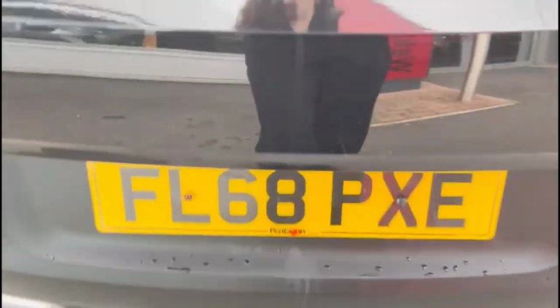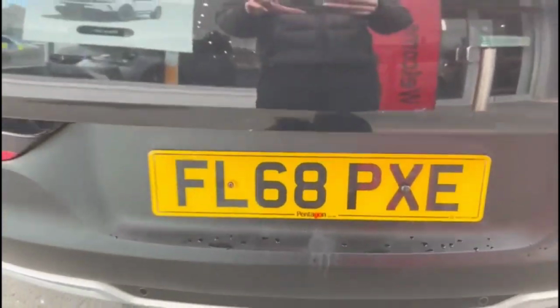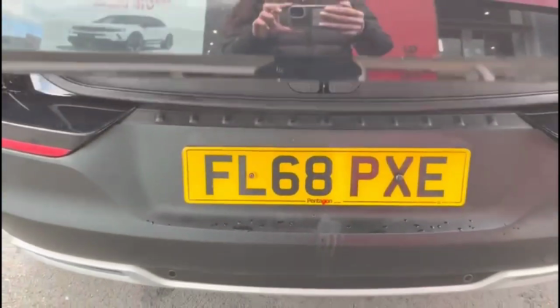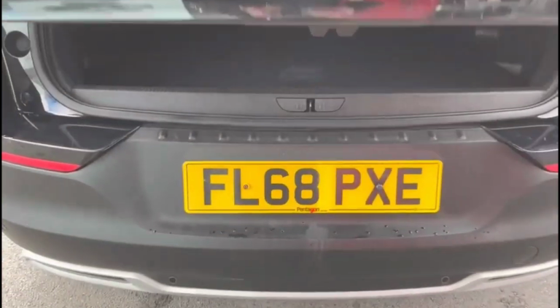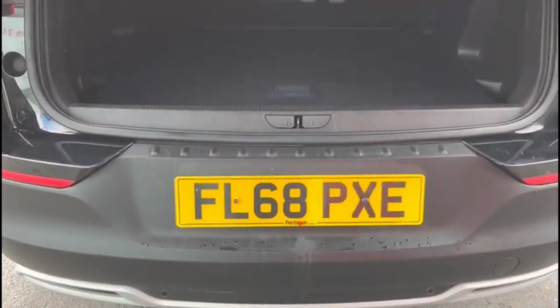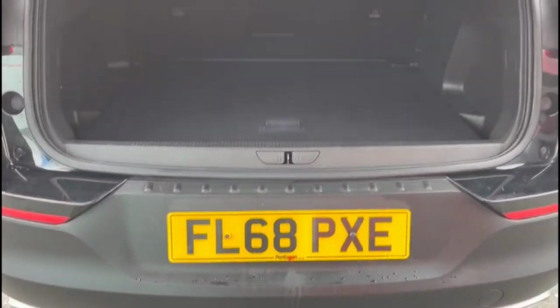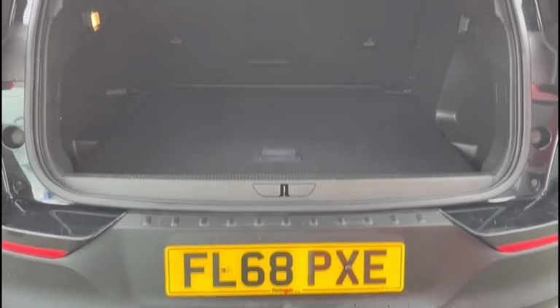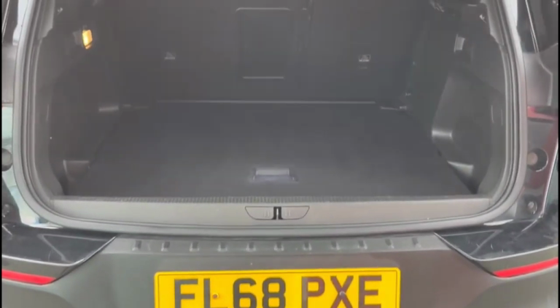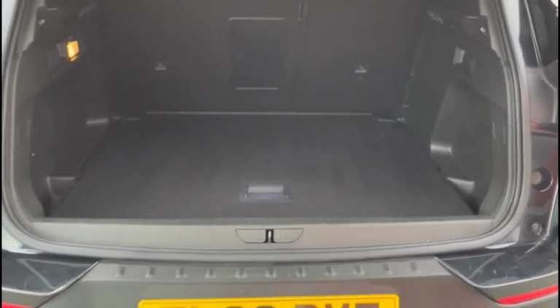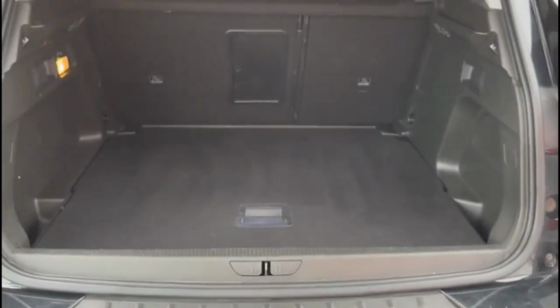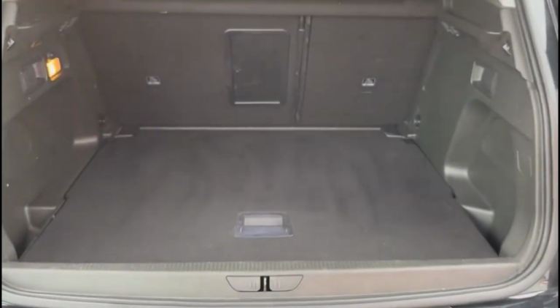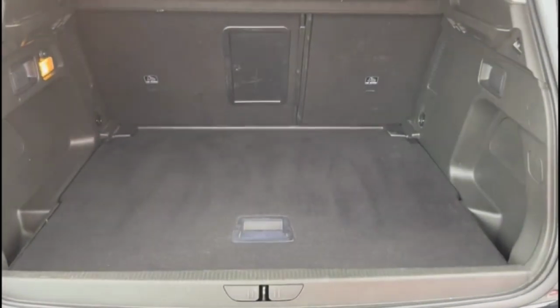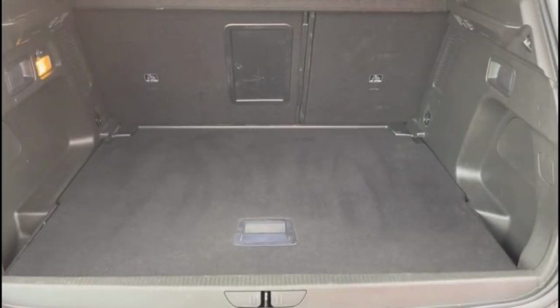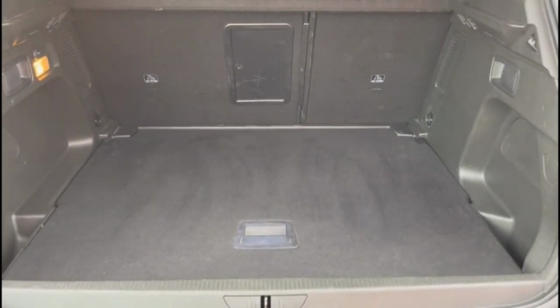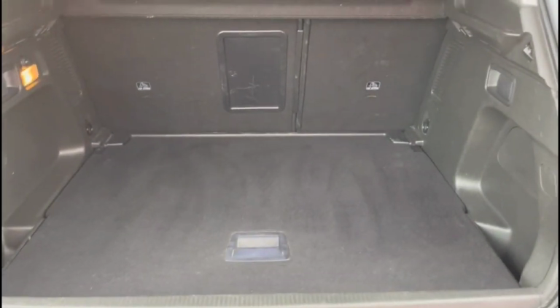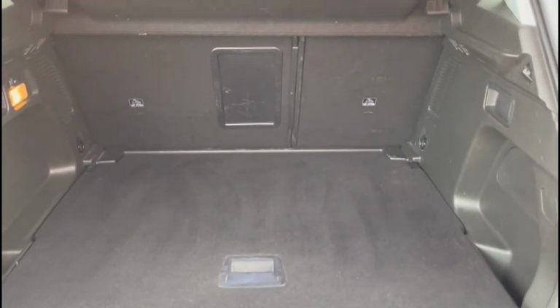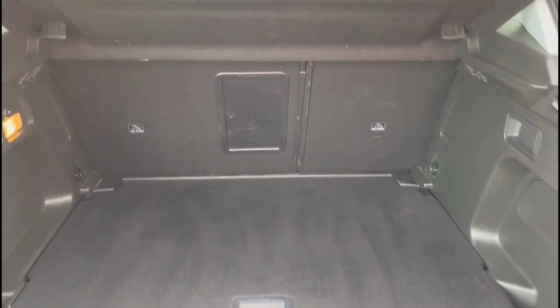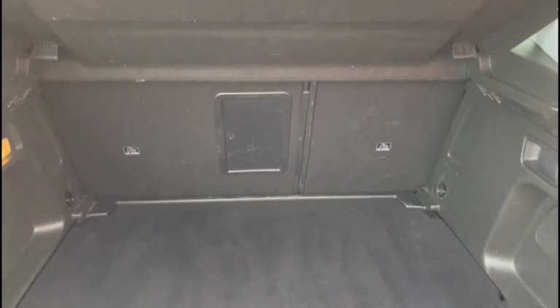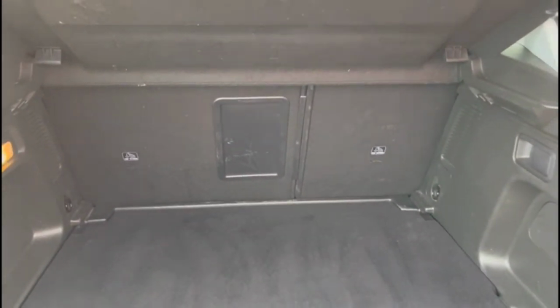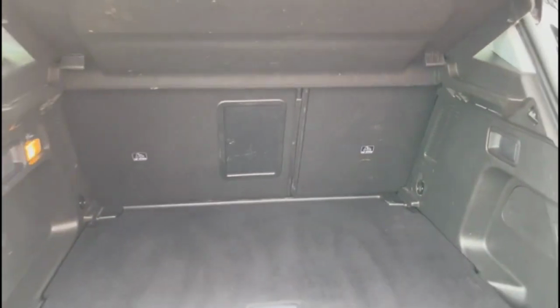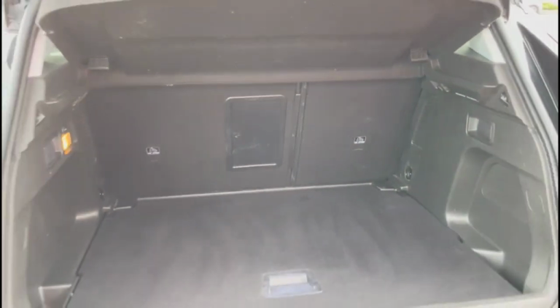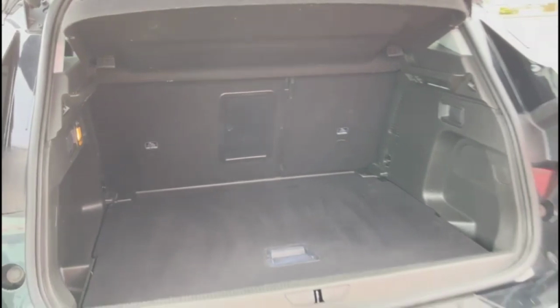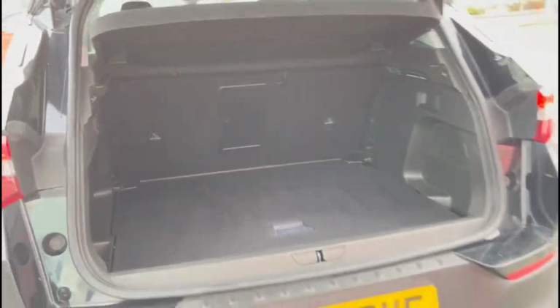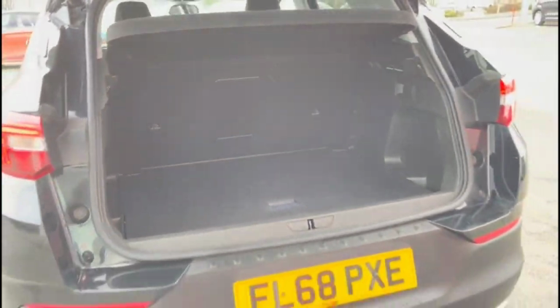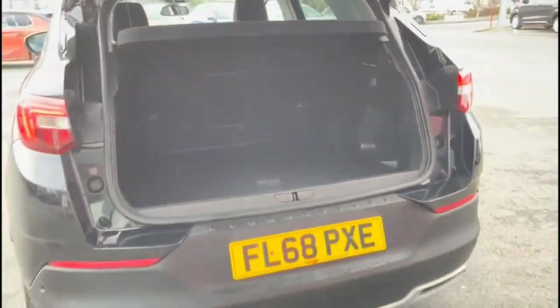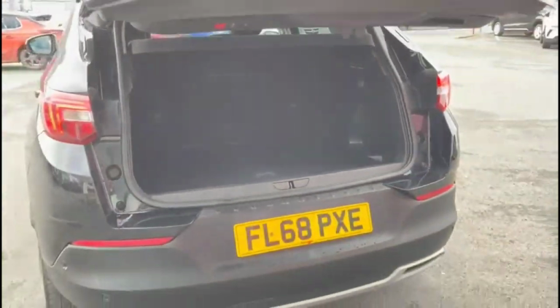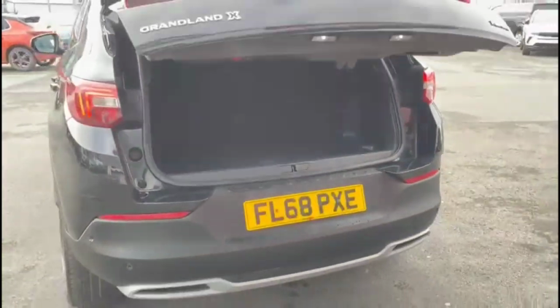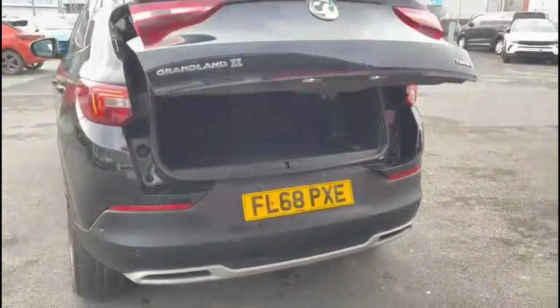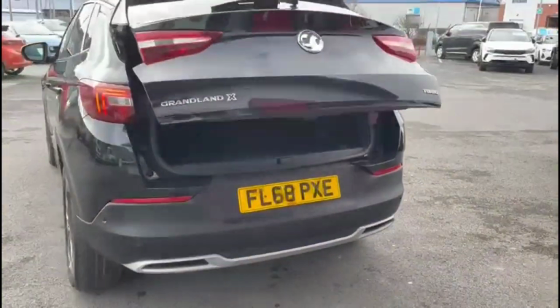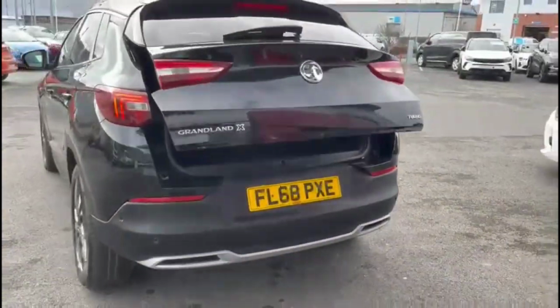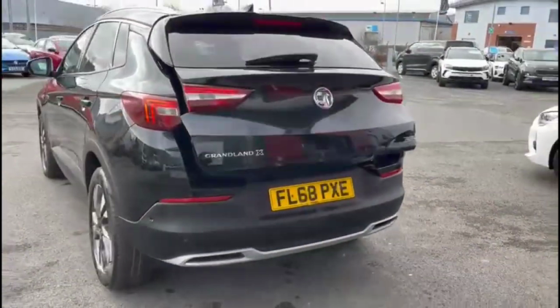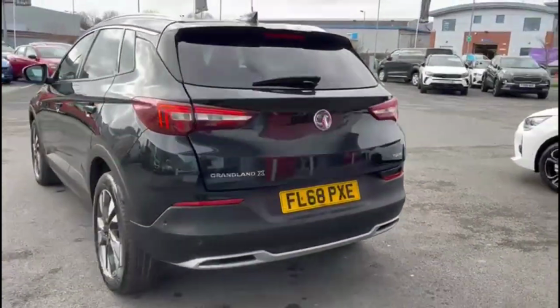As we open the tailgate, which is power assisted, you'll find a spacious boot with a 60/40 split folding rear seat. It includes the ability to operate the tailgate from the switch on the inside and from the key fob as well.